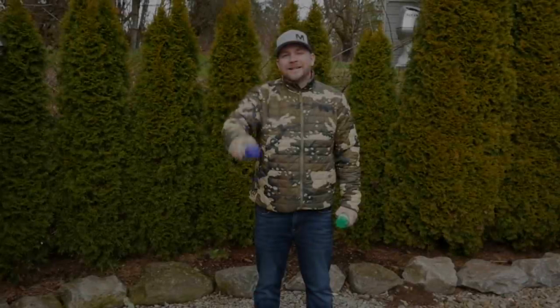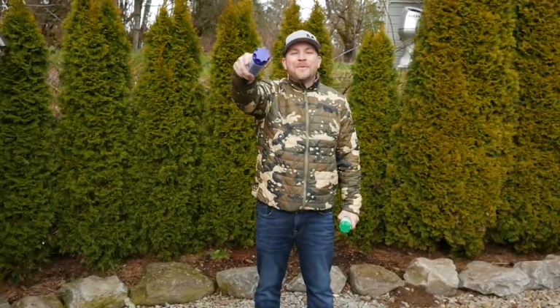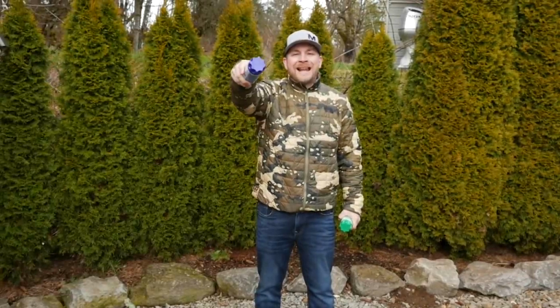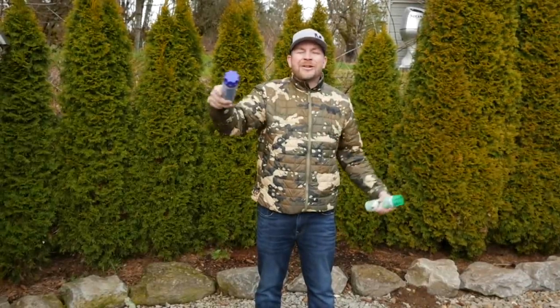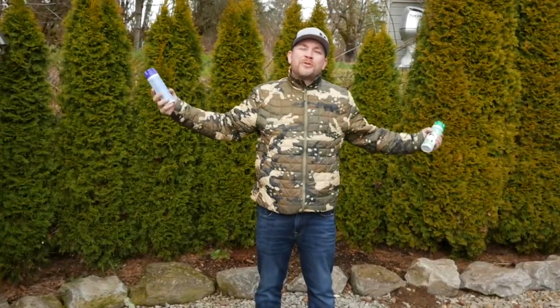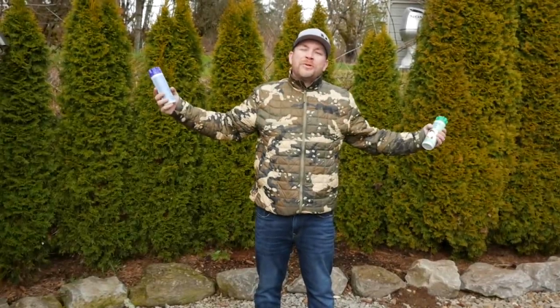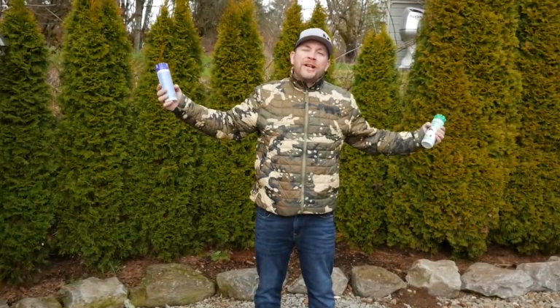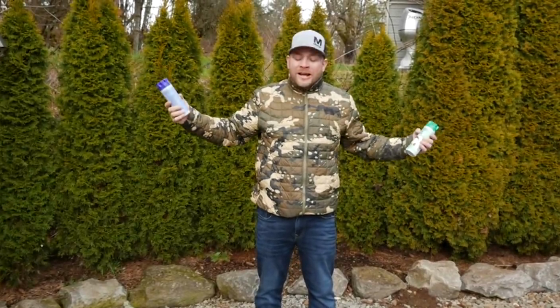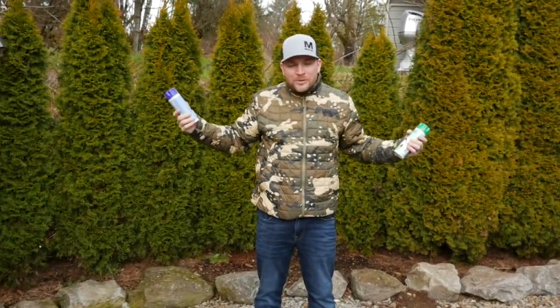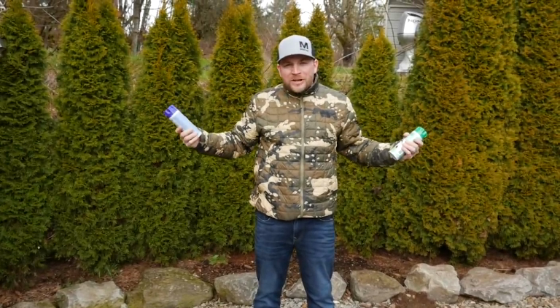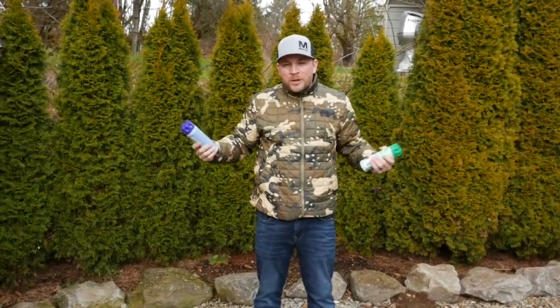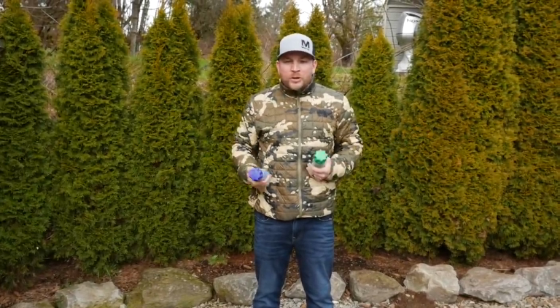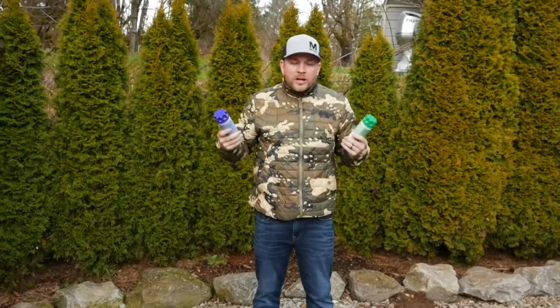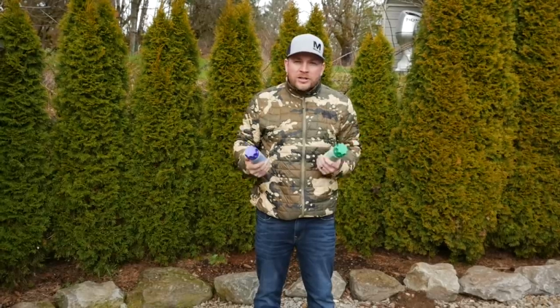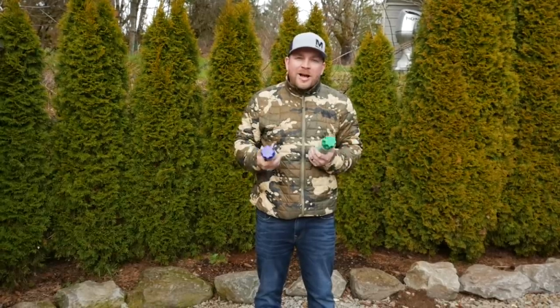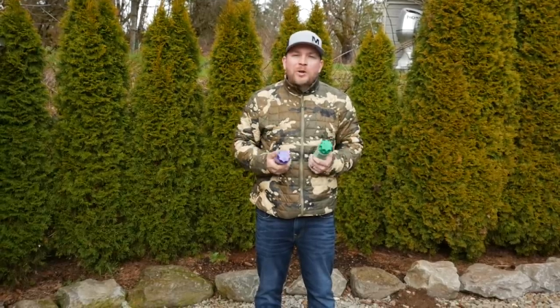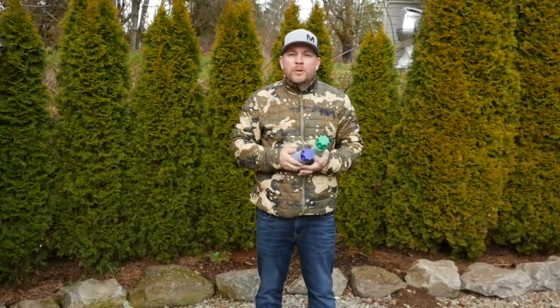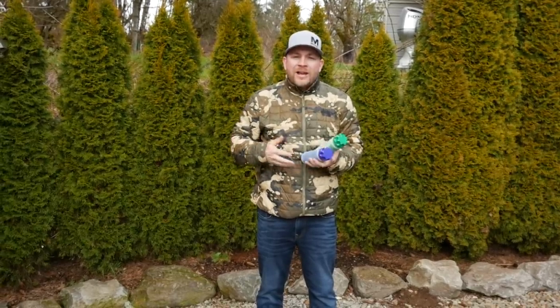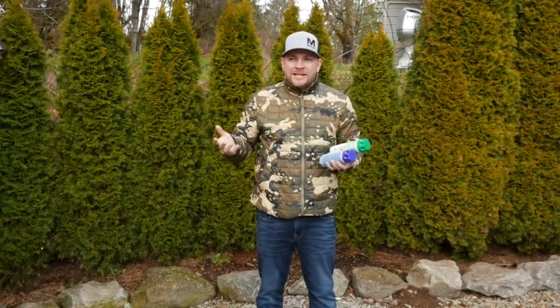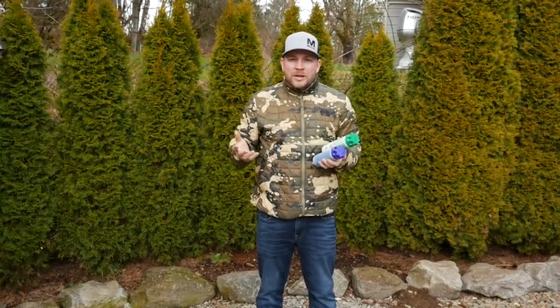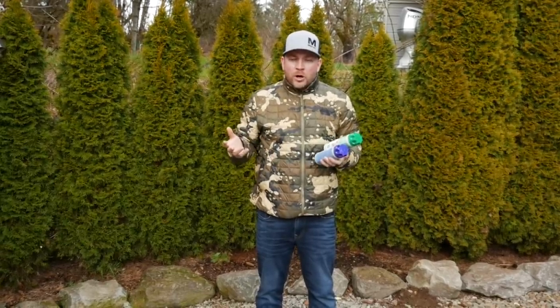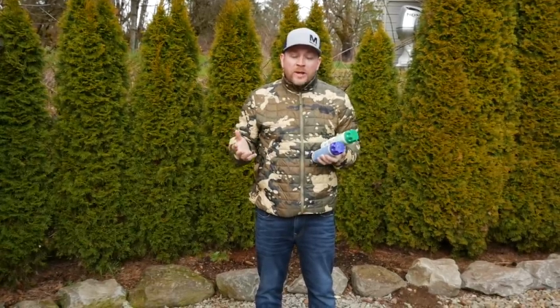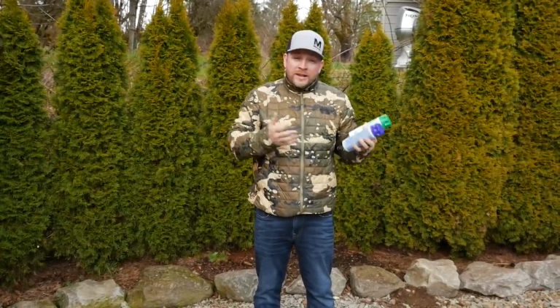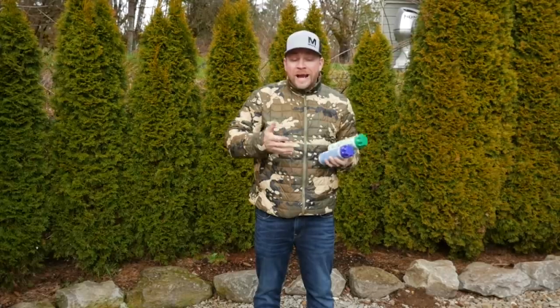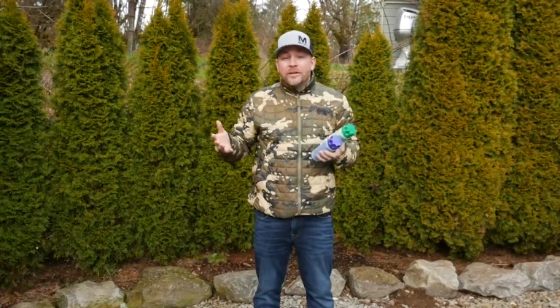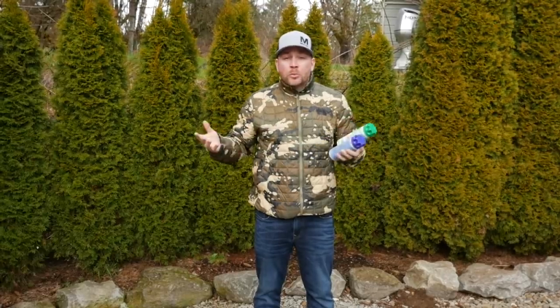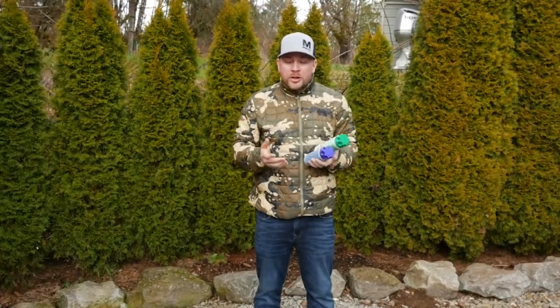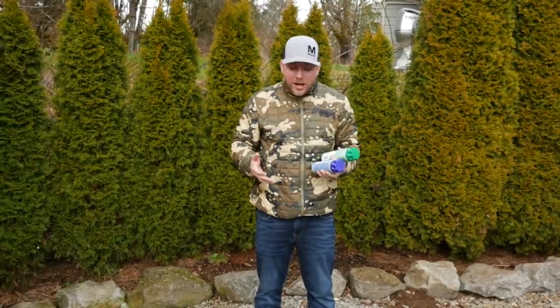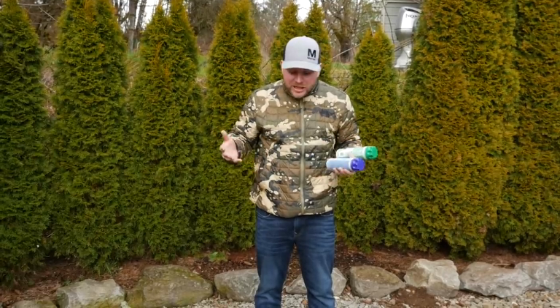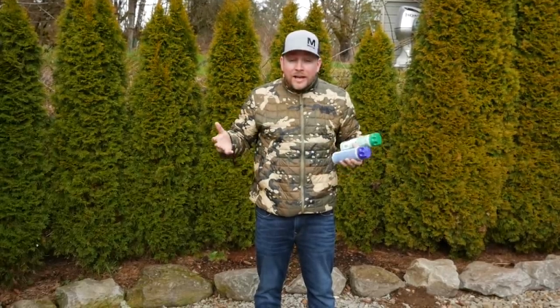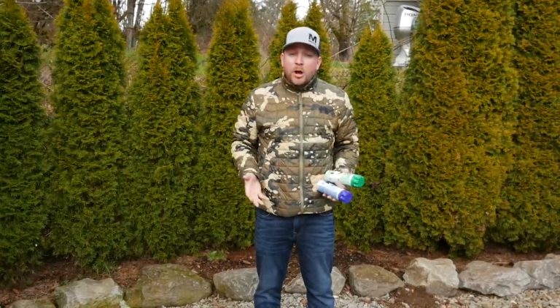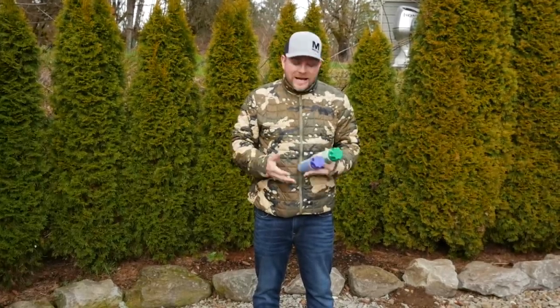Hey, what's up addicts out there? Thanks so much for tuning in to another video here. This one's a little bit different than what we normally do. I wanted to talk to you guys about a brand new partner that we have — a company that we're going to start working with this year and into the future, and we're super excited about it because their products are amazing.